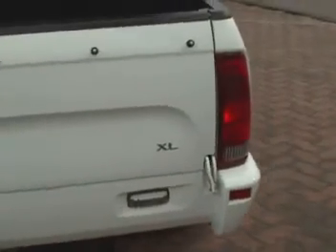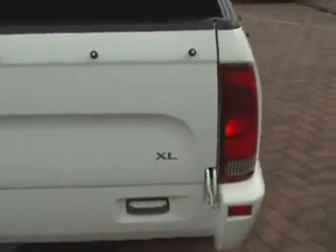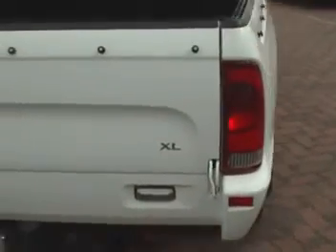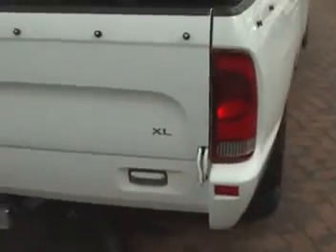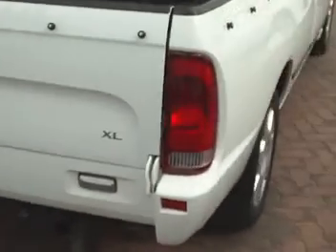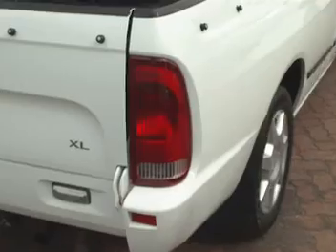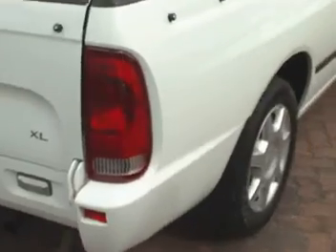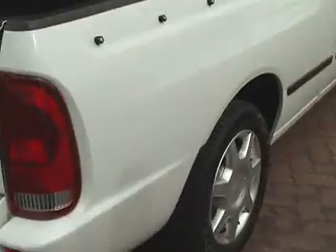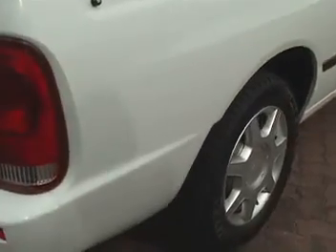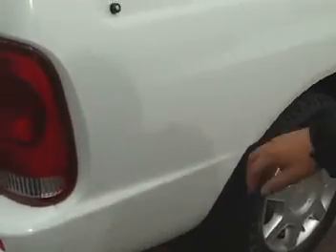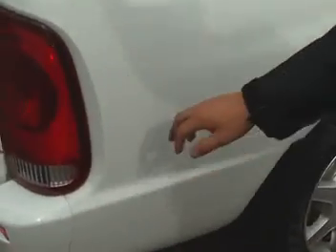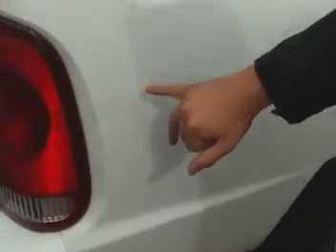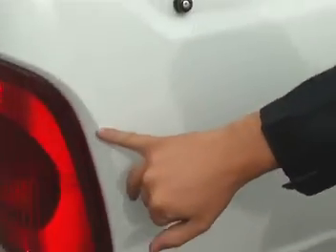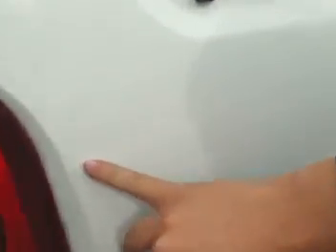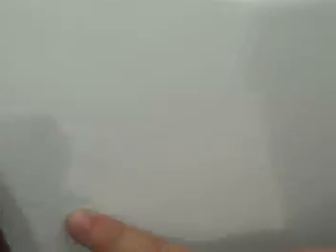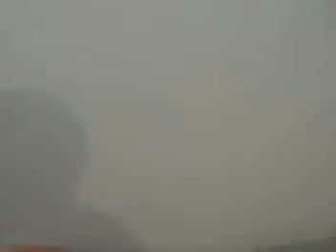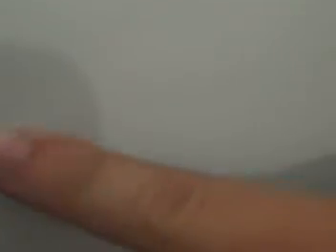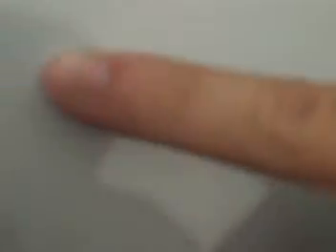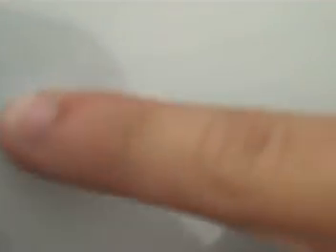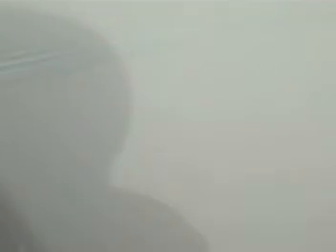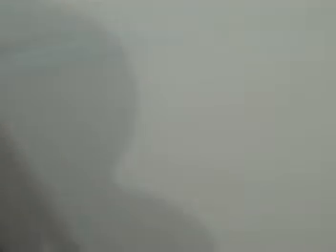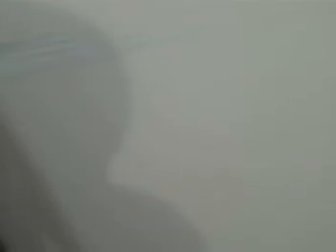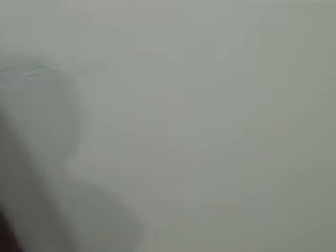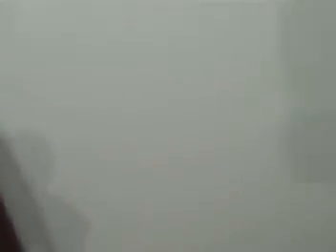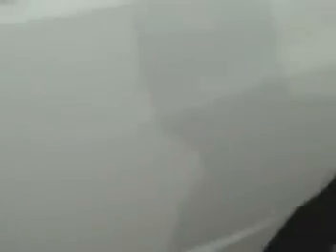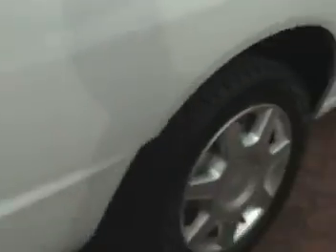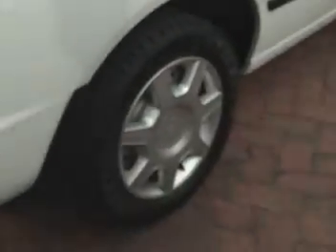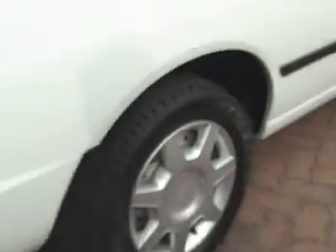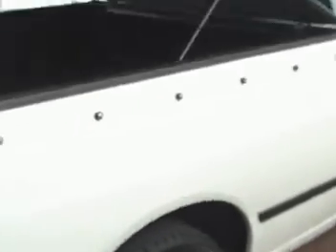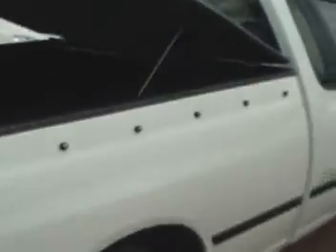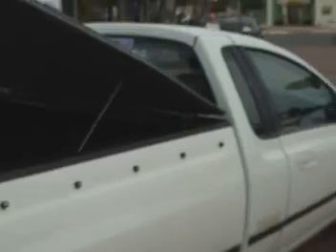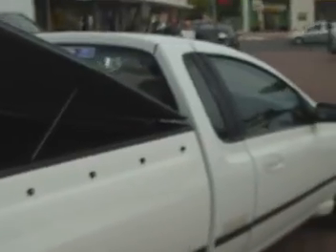Walking around to the driver's side, probably the only mark that I can point out on the car, Jeanette, would be just this little mark here that has been touched up, as you can see. Apart from that, the car looks very tidy as far as dents and panel-wise goes.